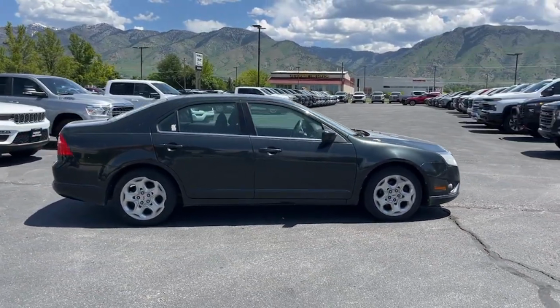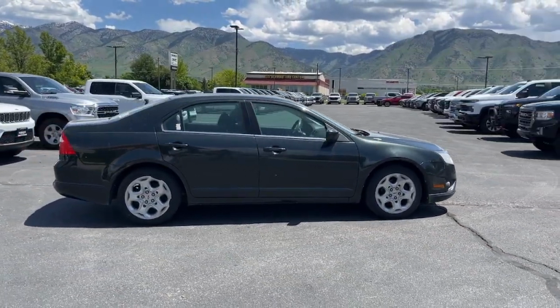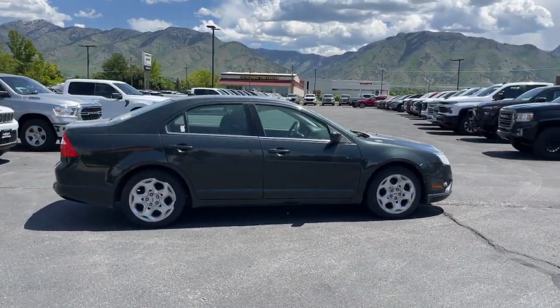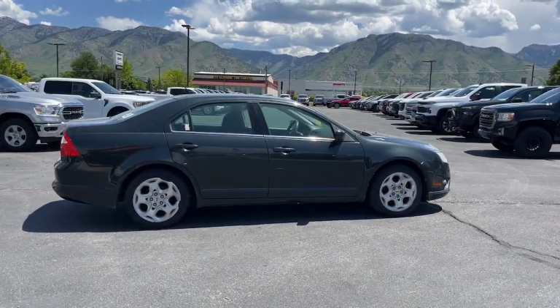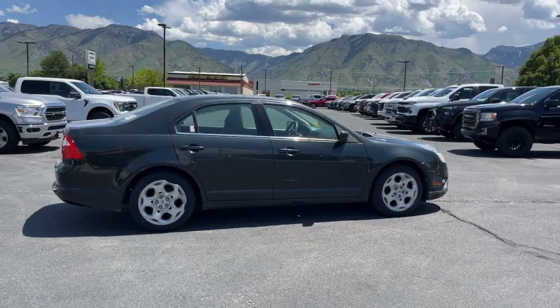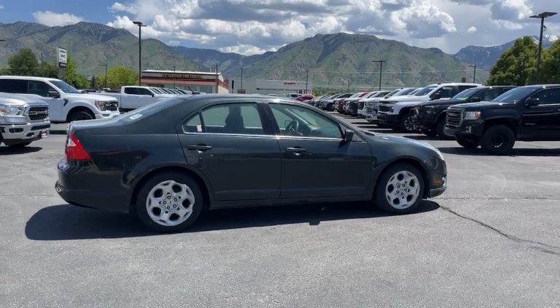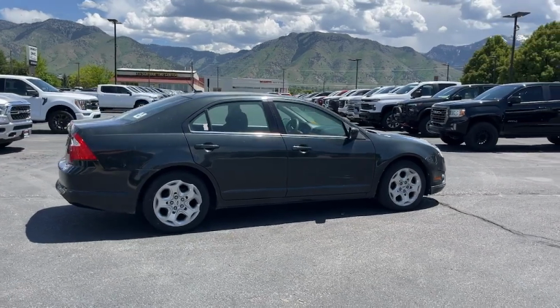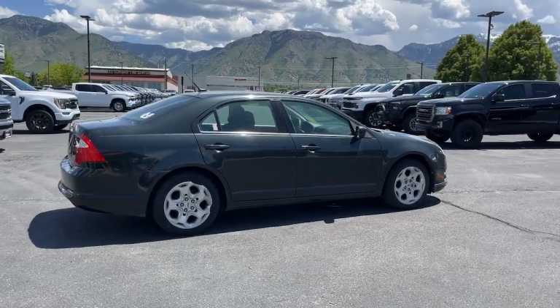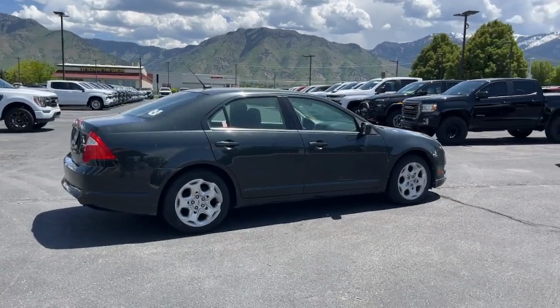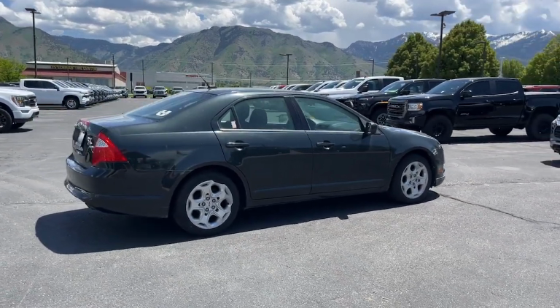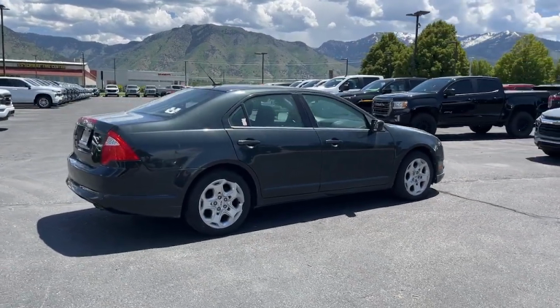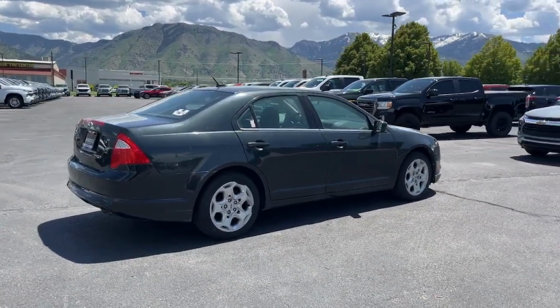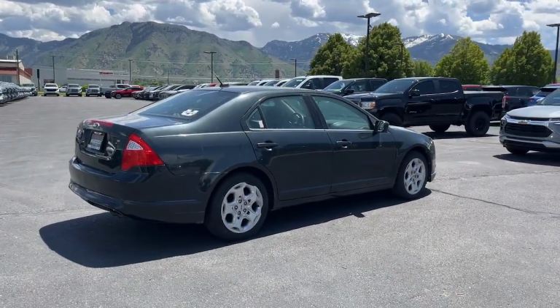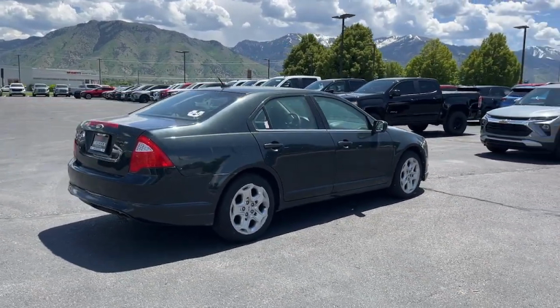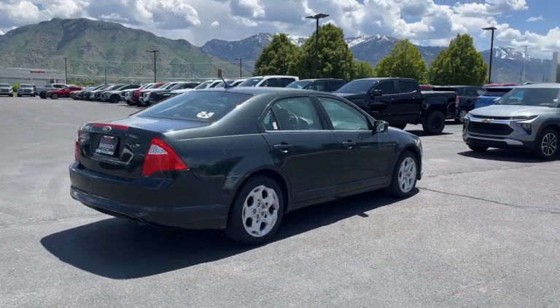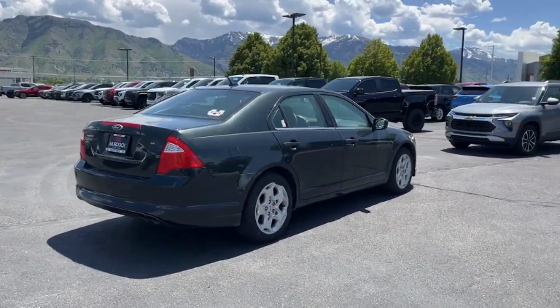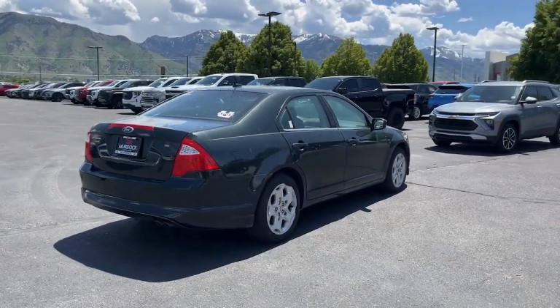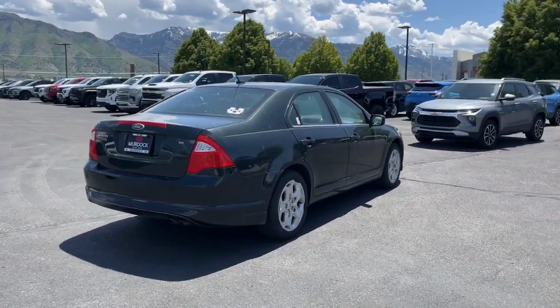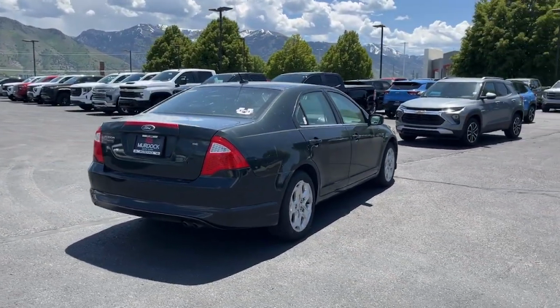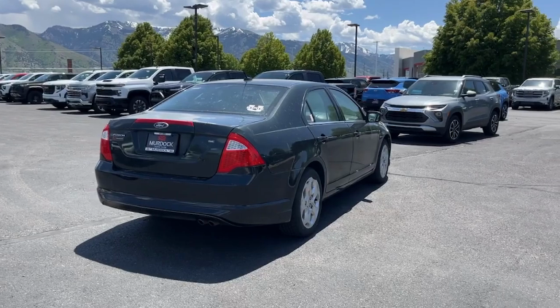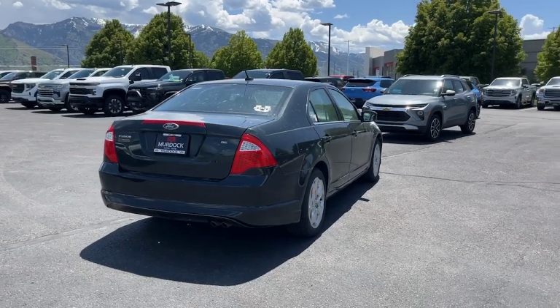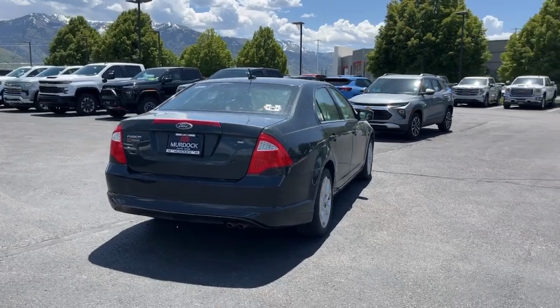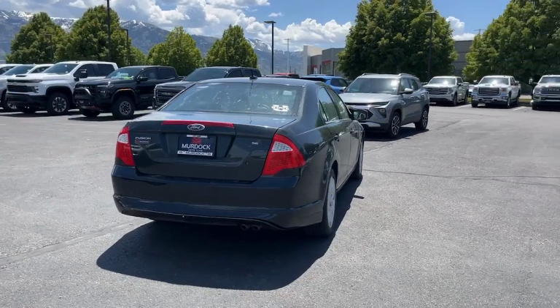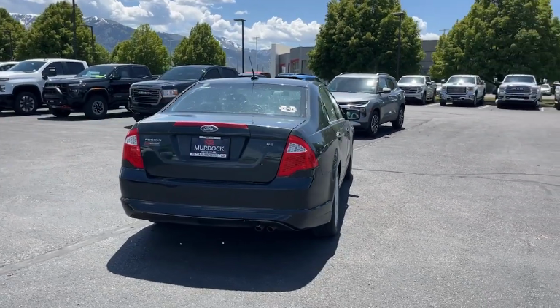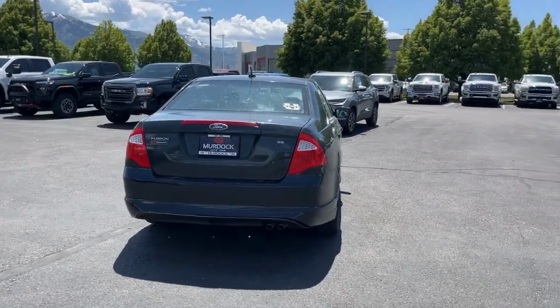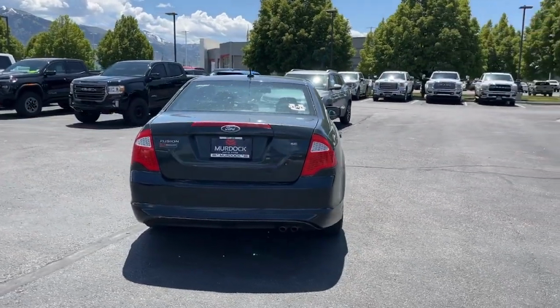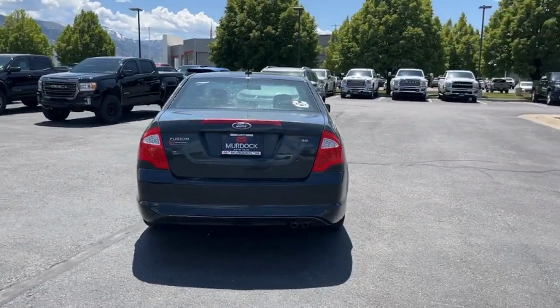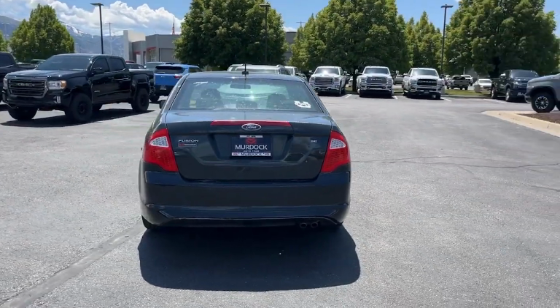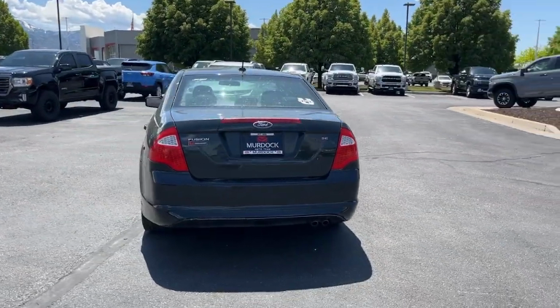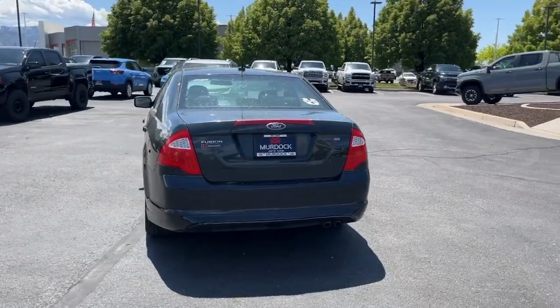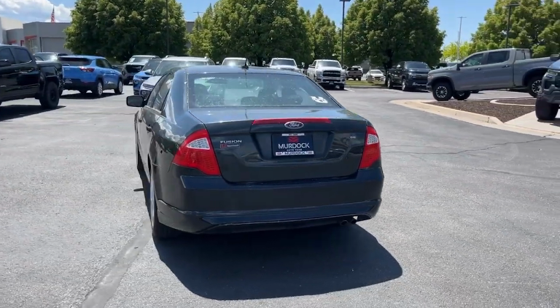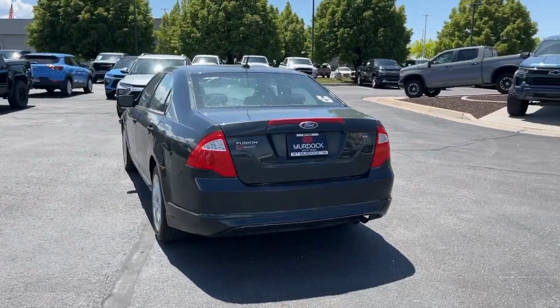It delivers smart tech and a smooth ride, so you can relax and focus on the drive. What's more, four-door midsize comfort makes this beauty as practical as it is elegant.